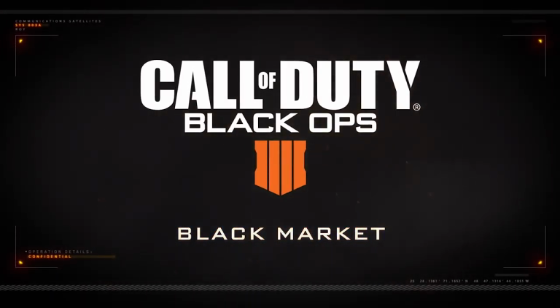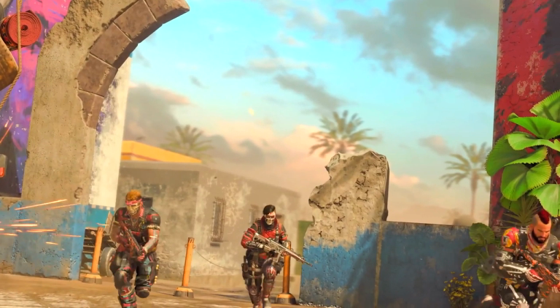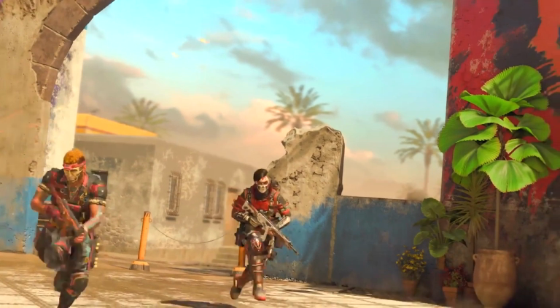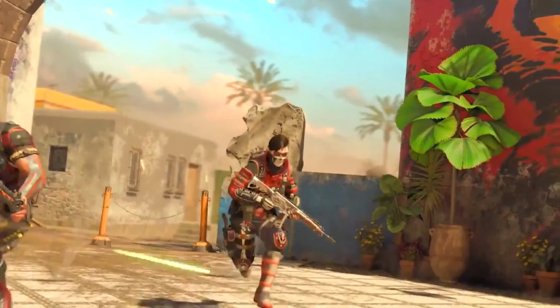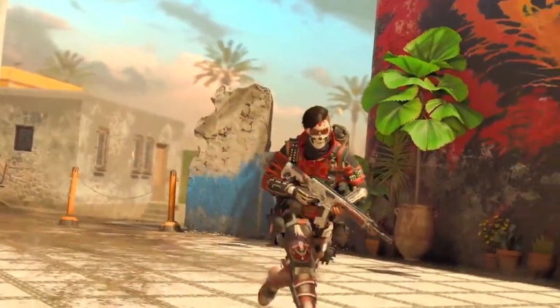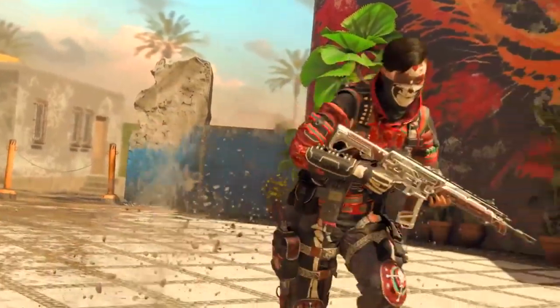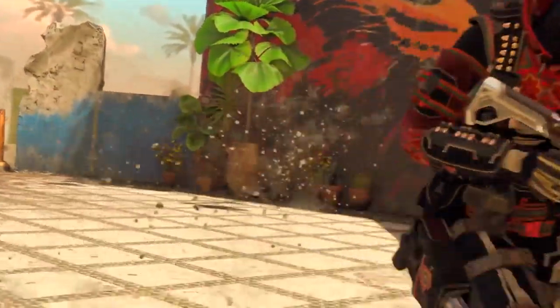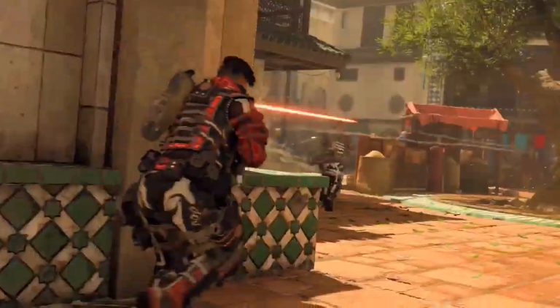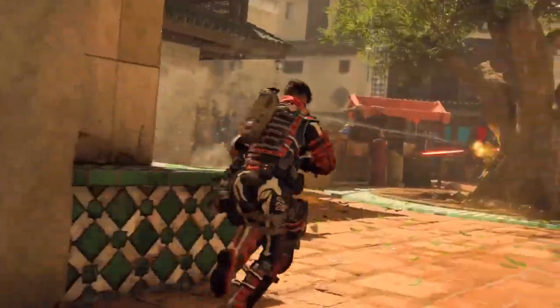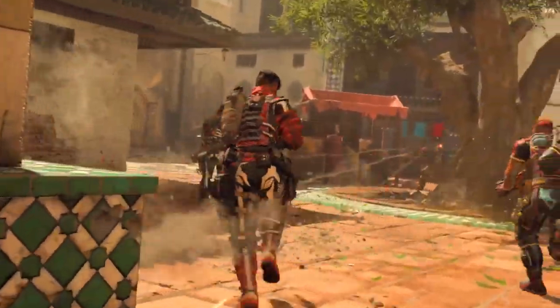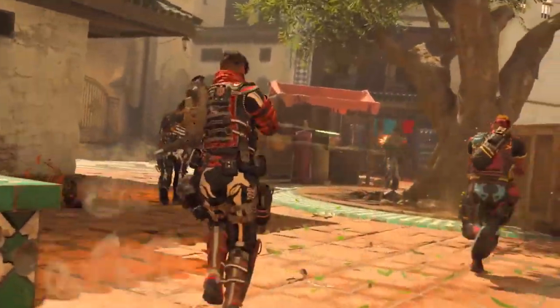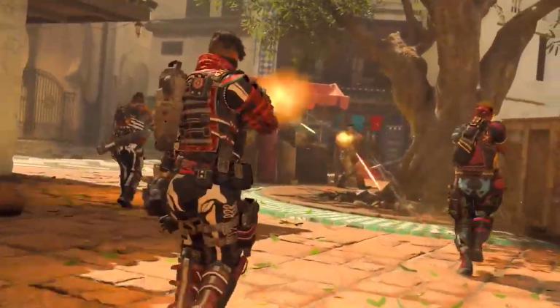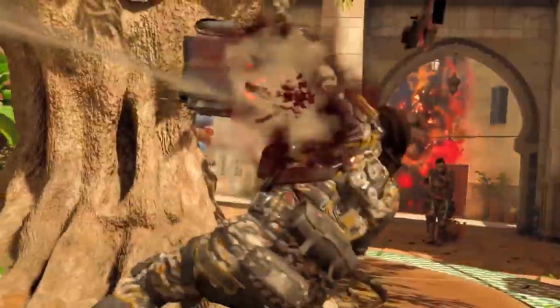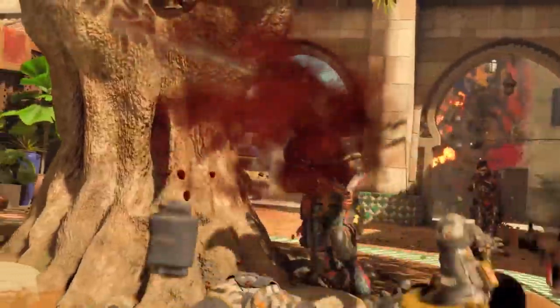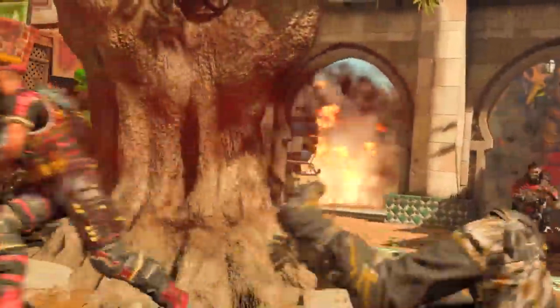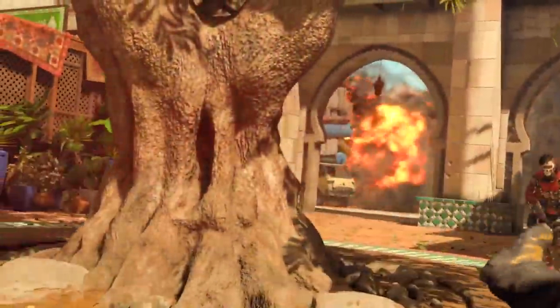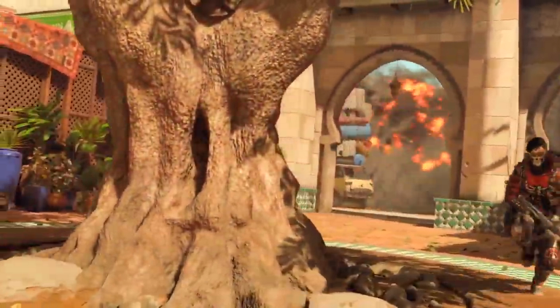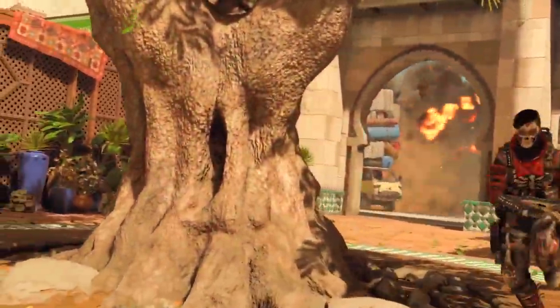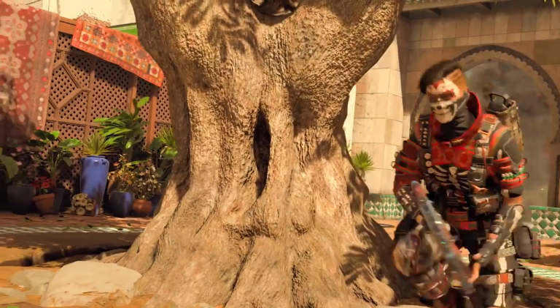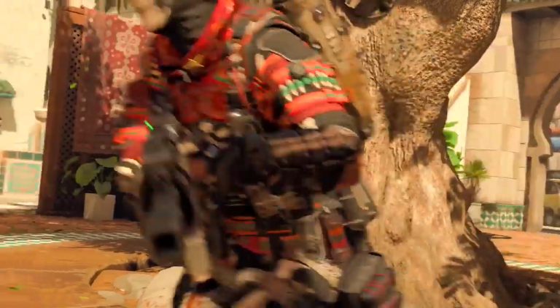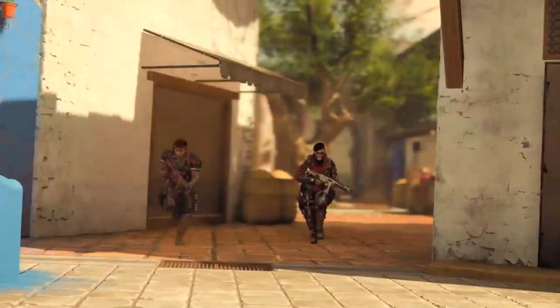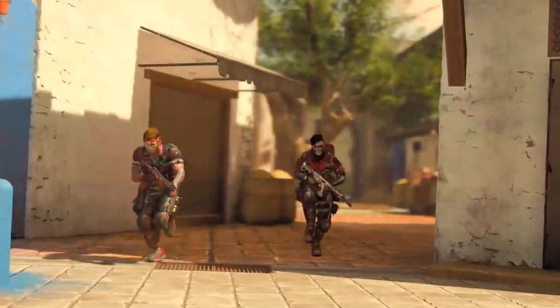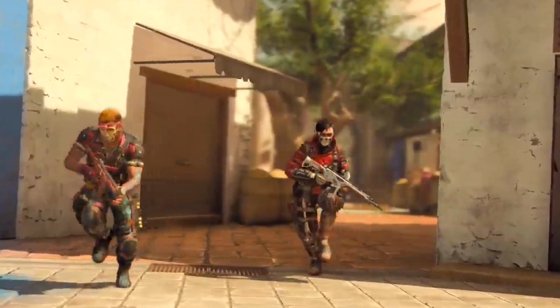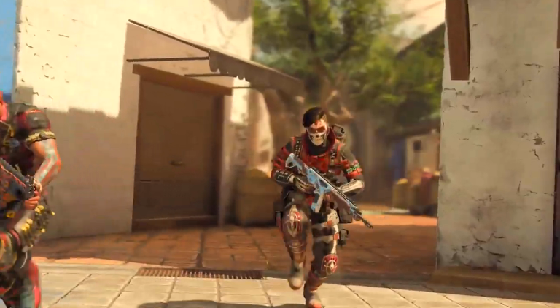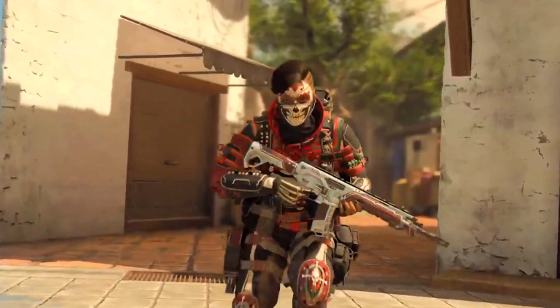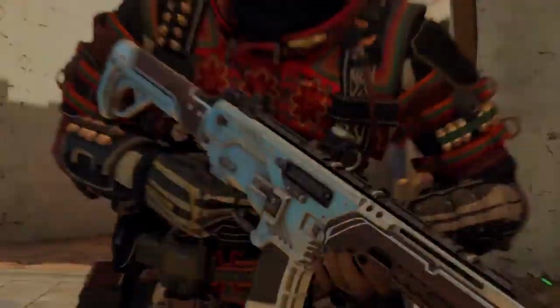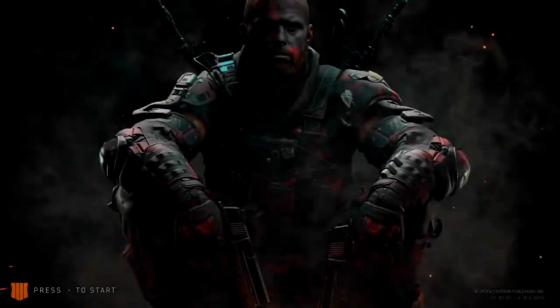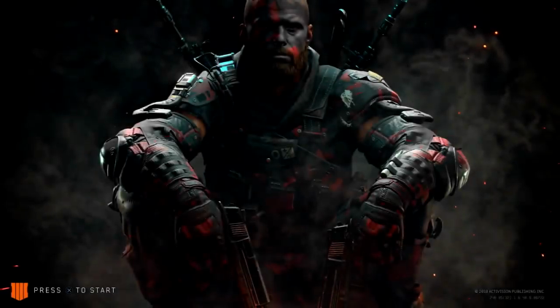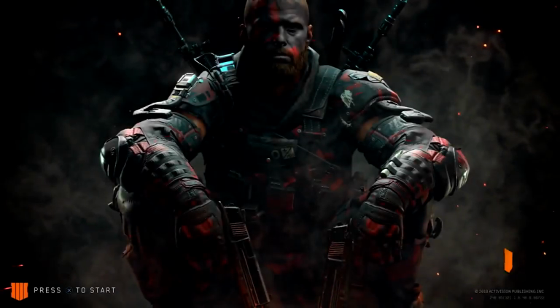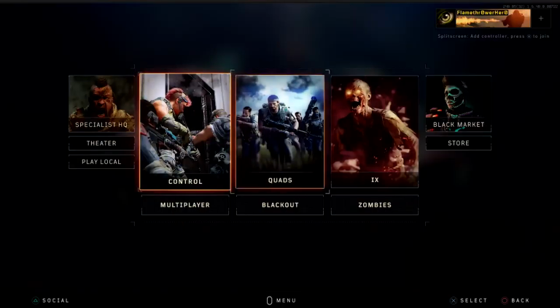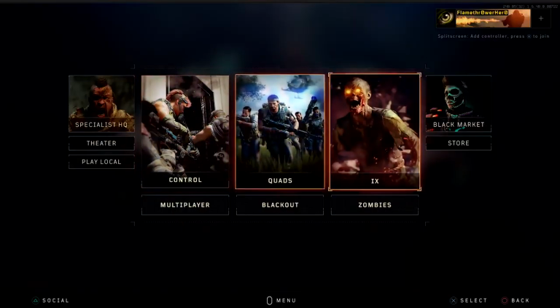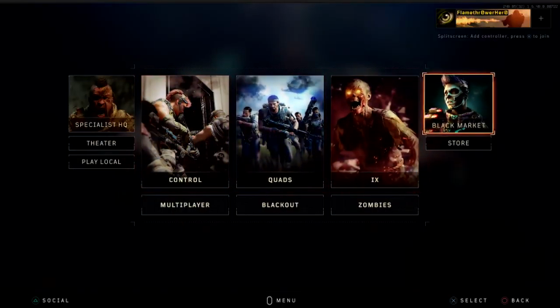Hey everybody, I'm David Vonderhaar, Studio Design Director at Treyarch on Black Ops 4. The Black Market — the place you go to get all your favorite Black Ops 4 gear — is back and it's better than ever.